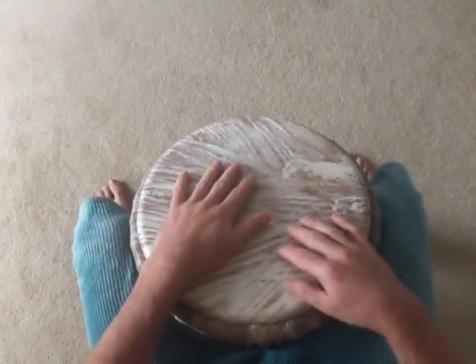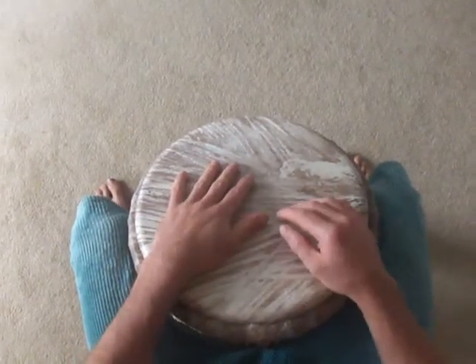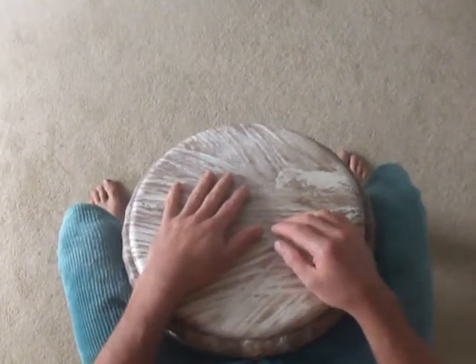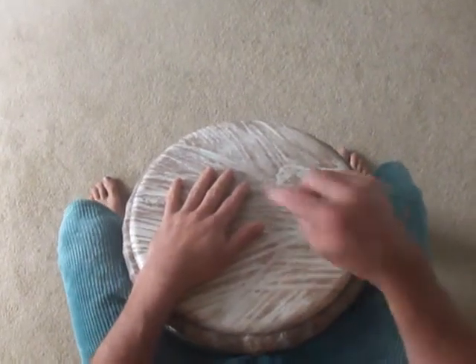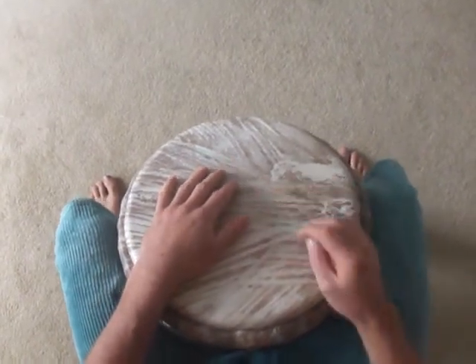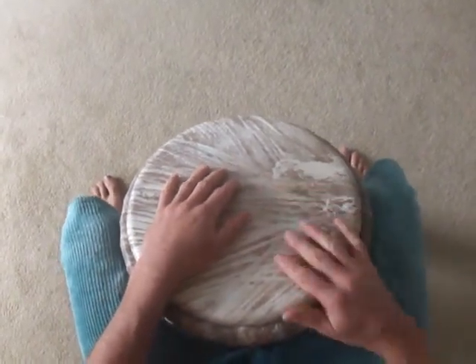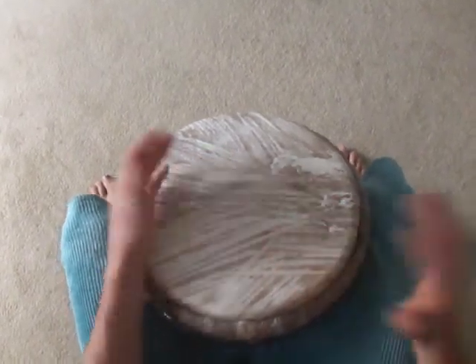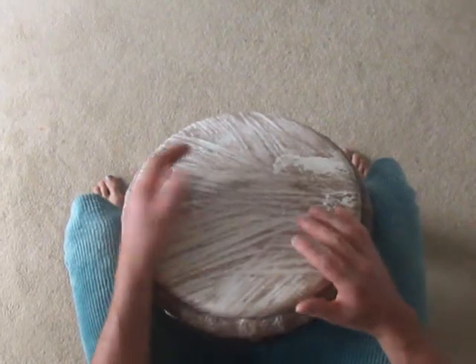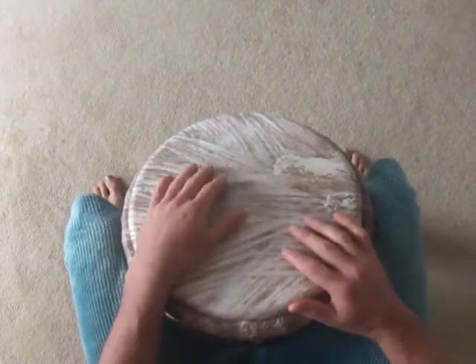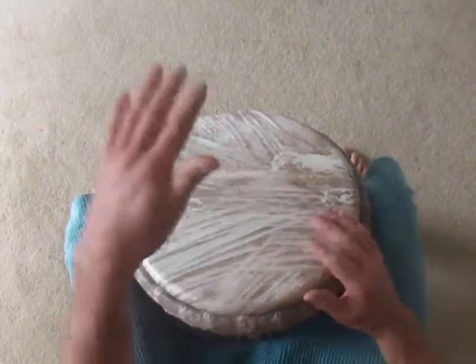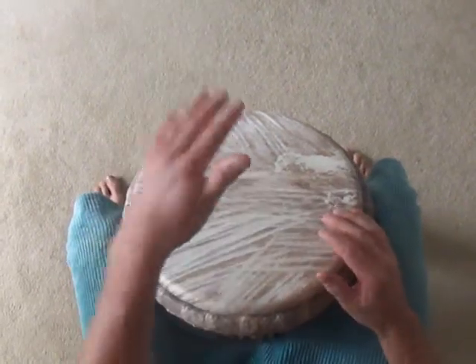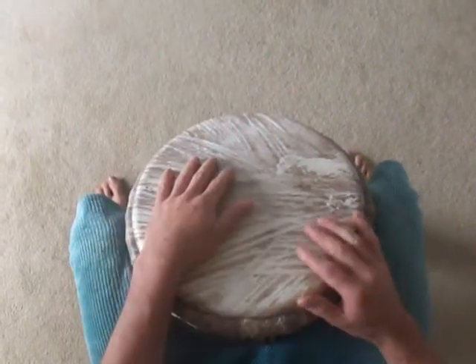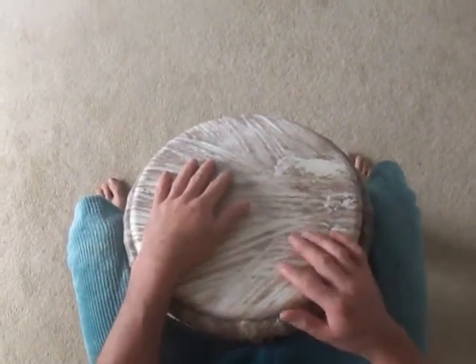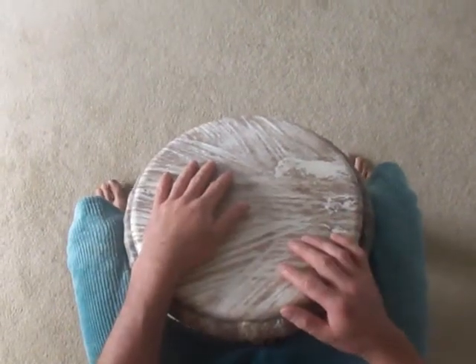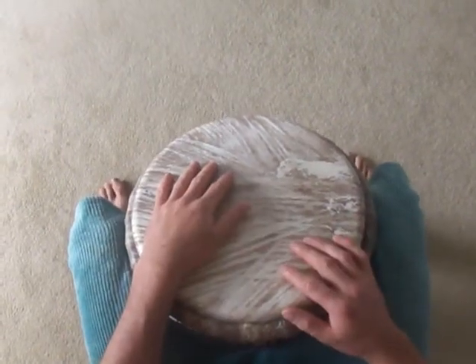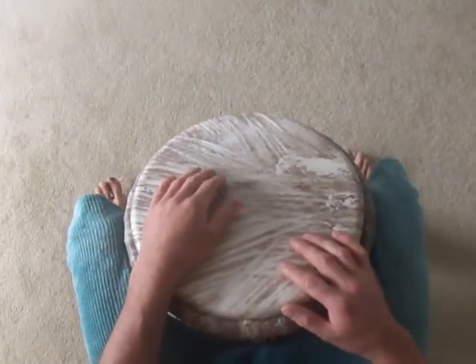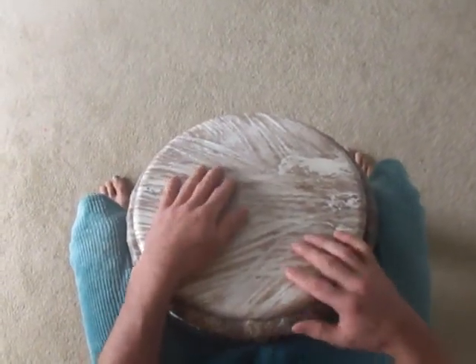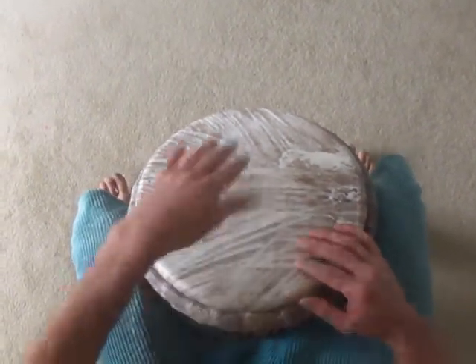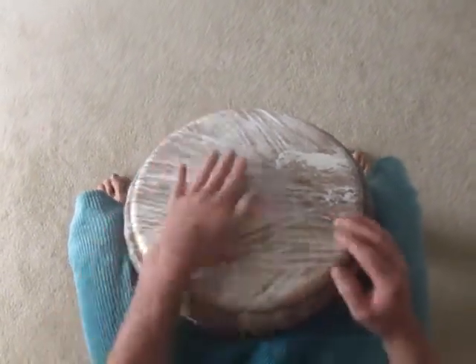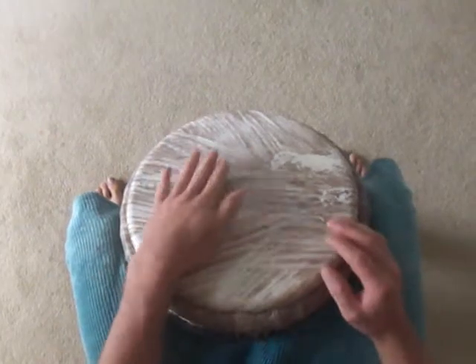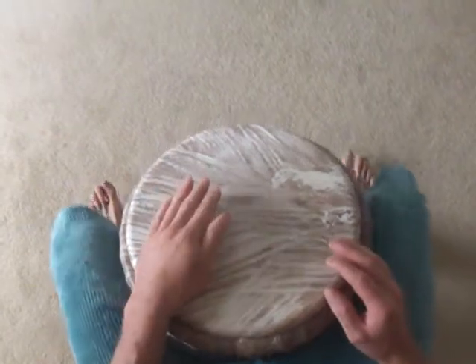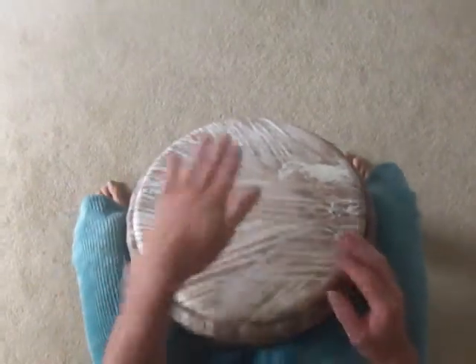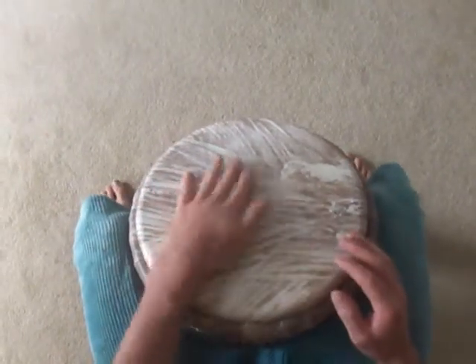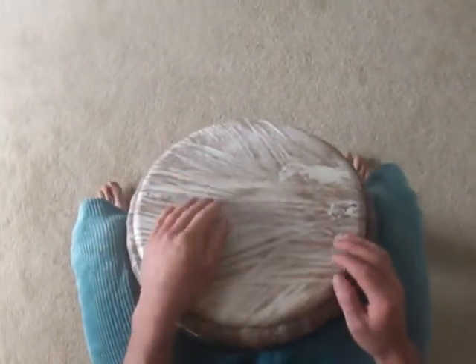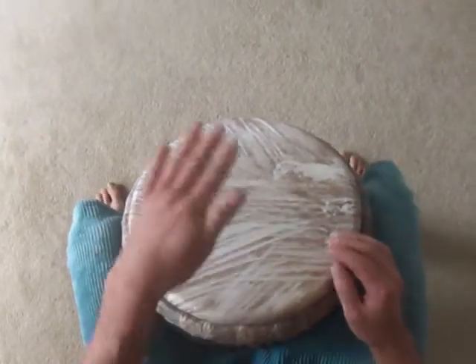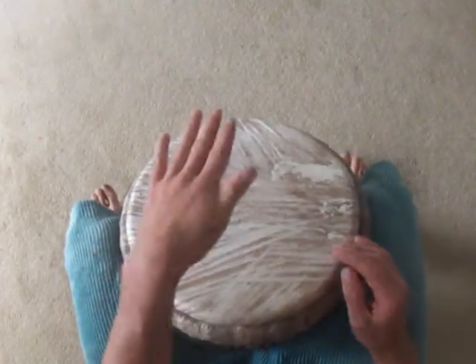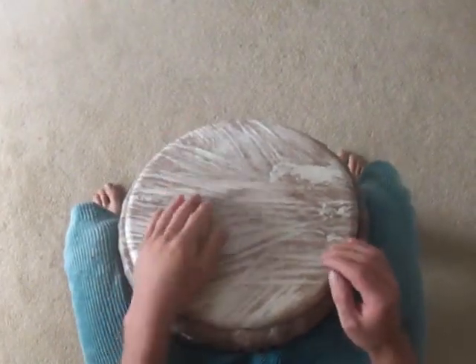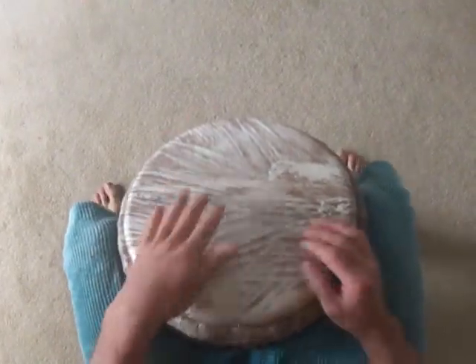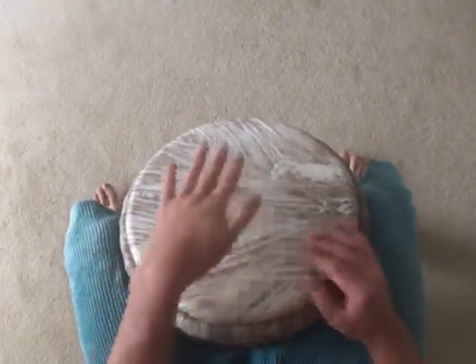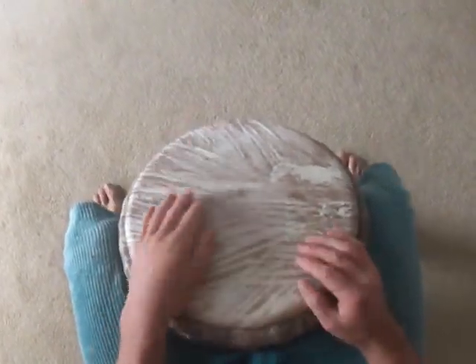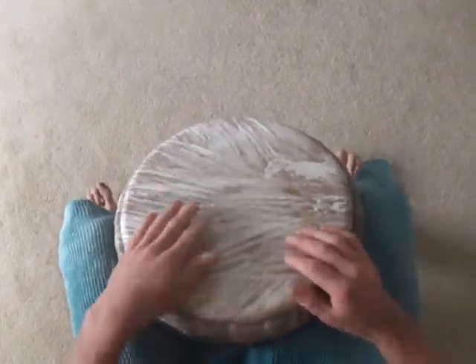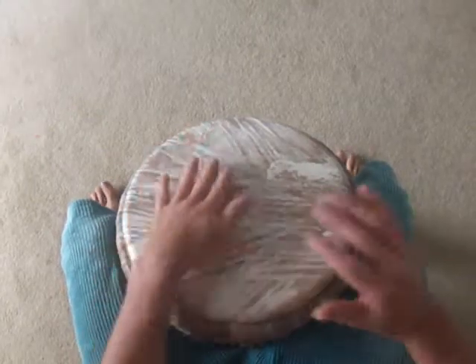So first we did the Dundun and the Kinkini. So Dundun goes one, two, three, four. And with the Kinkini.